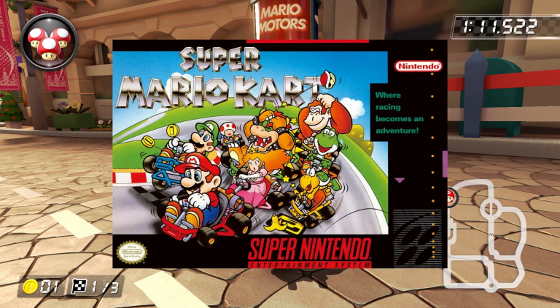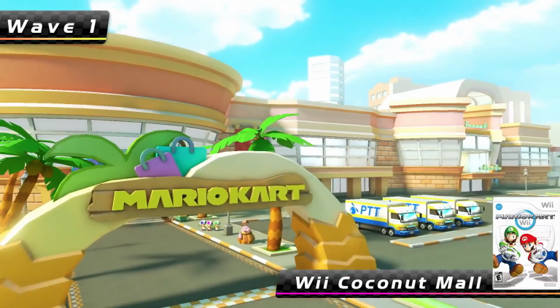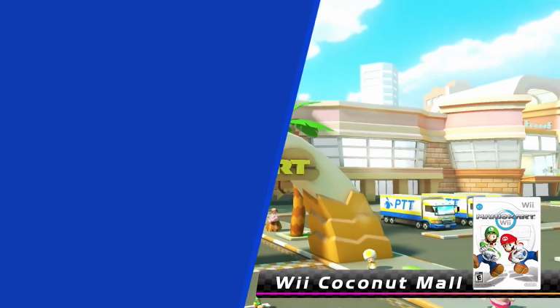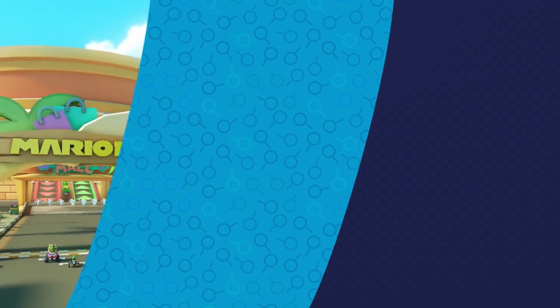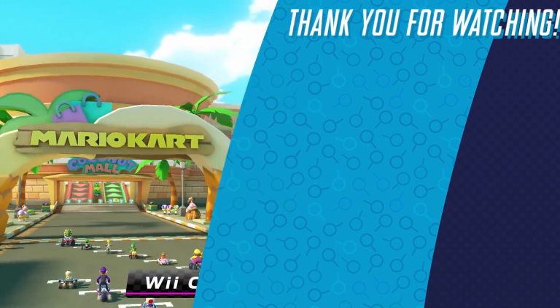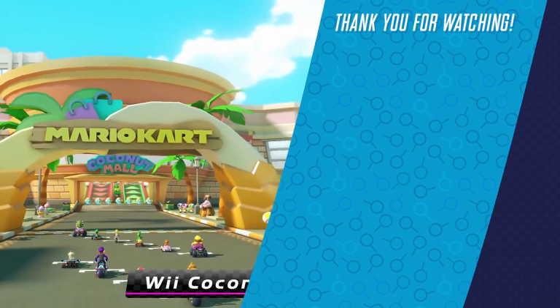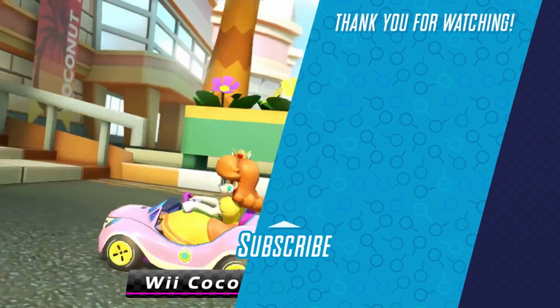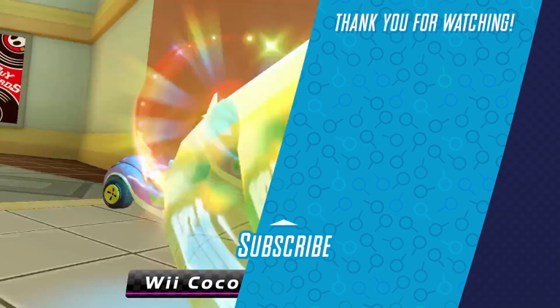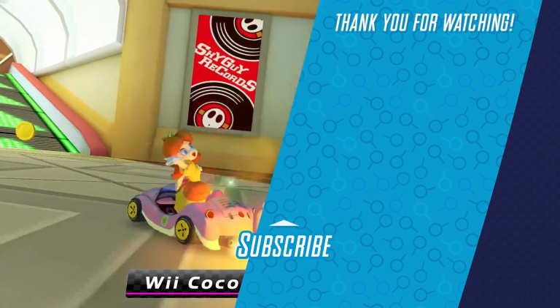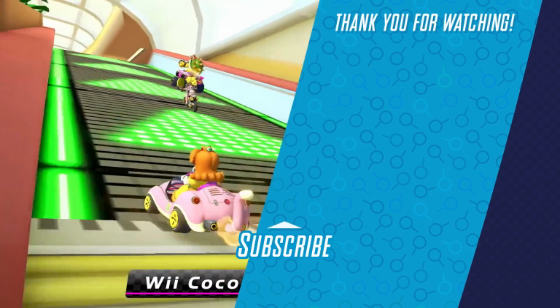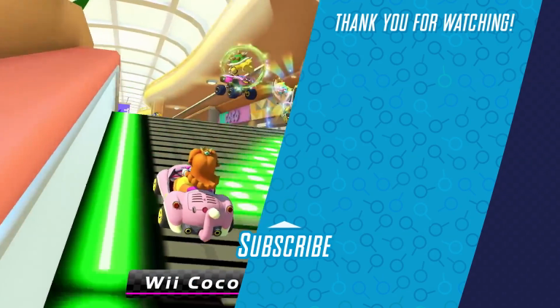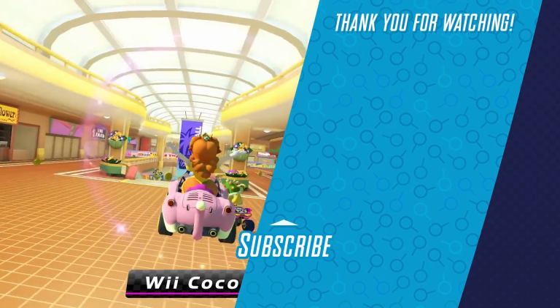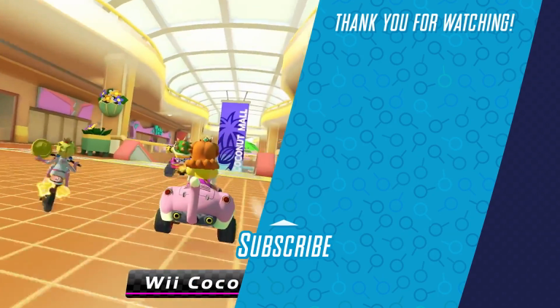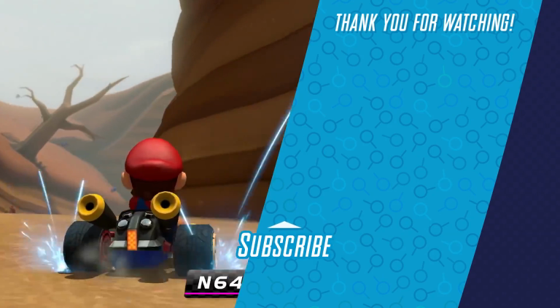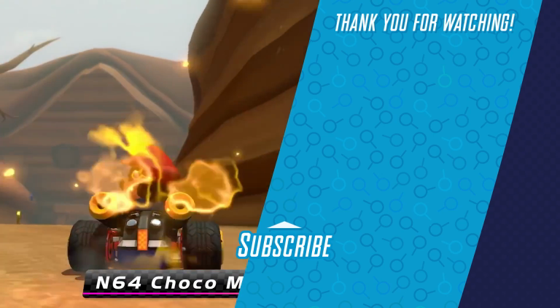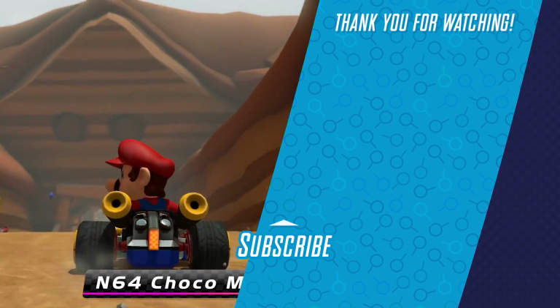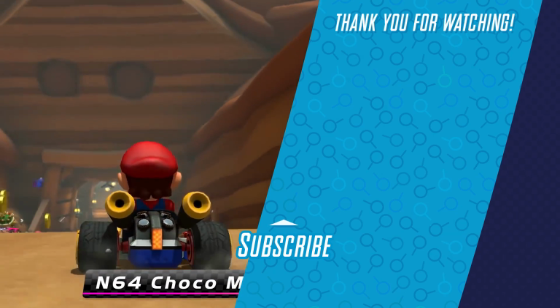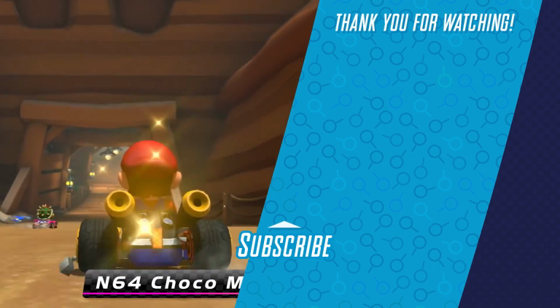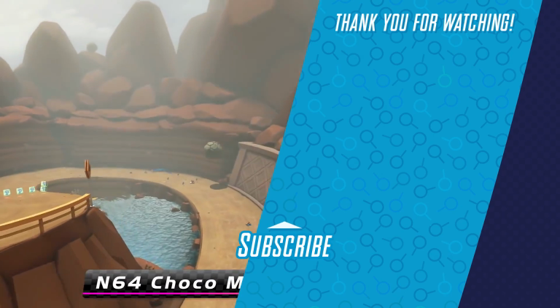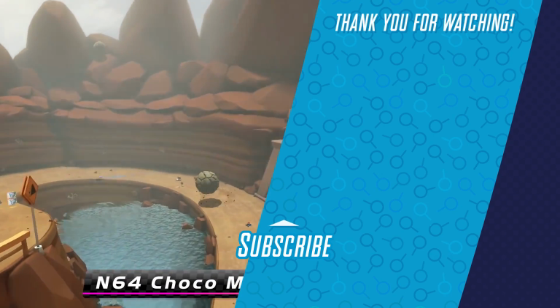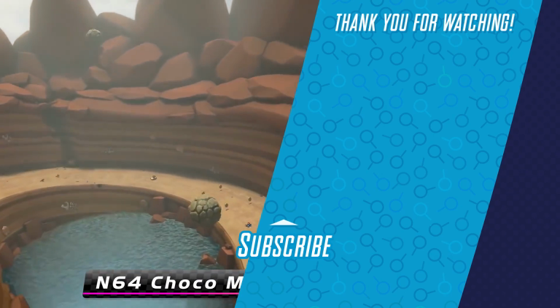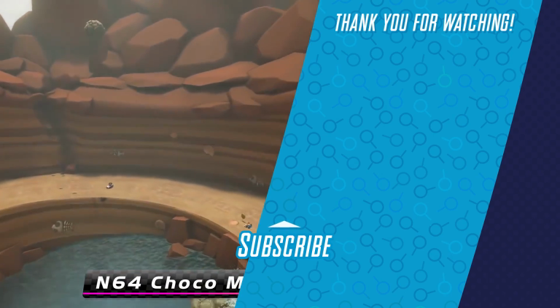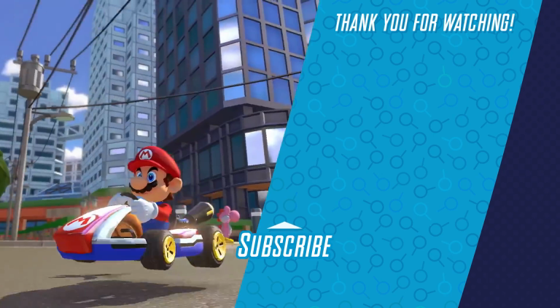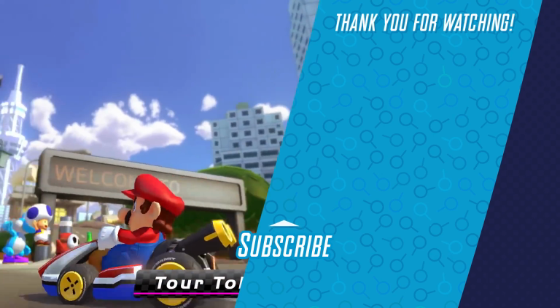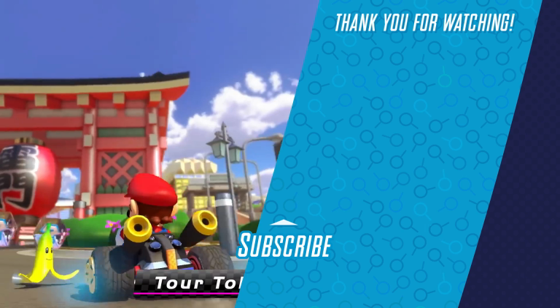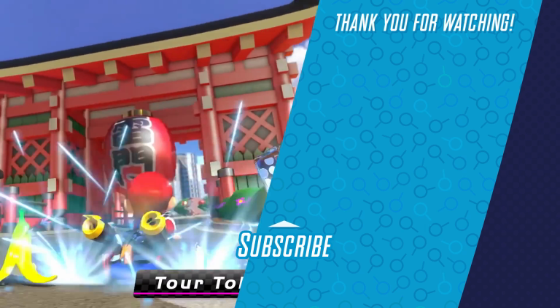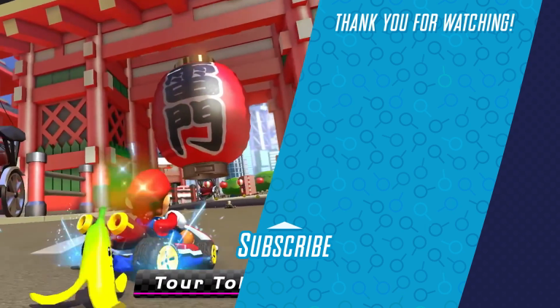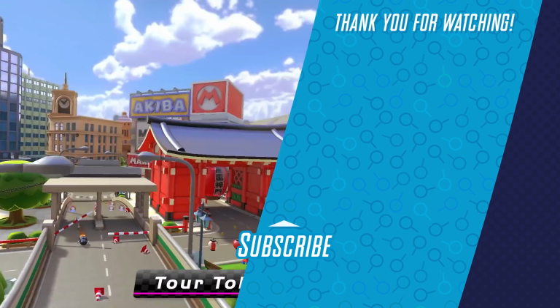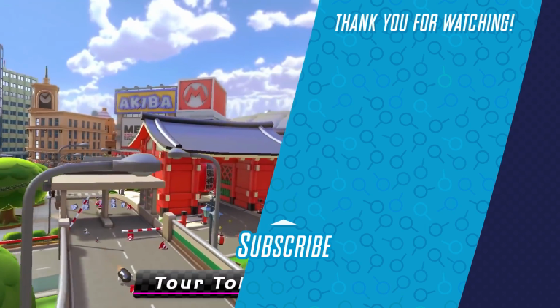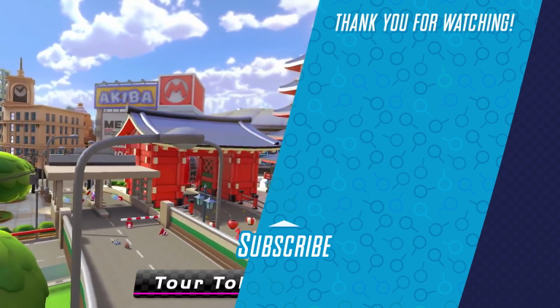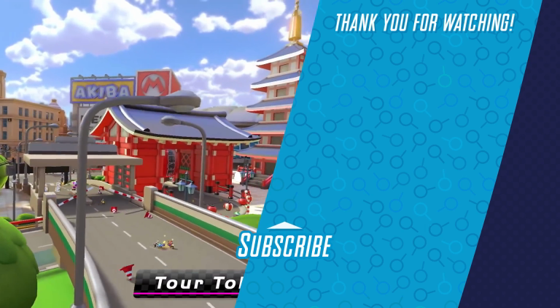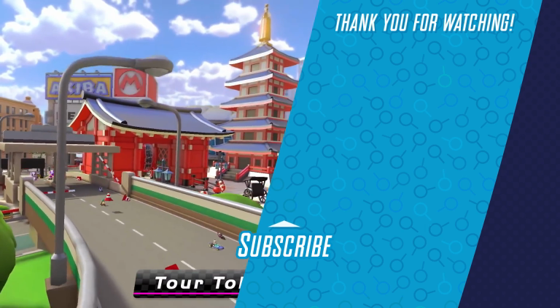And there you have it everyone, some of our favorite secrets from Wave 1 of the Booster Course DLC. We can't wait to see what other secrets might await us in the future waves. Thanks for watching, and of course stay tuned to Game Explained for more on Mario Kart 8 Deluxe's DLC, and everything else Nintendo Switch. We'll catch you later, bye everyone.